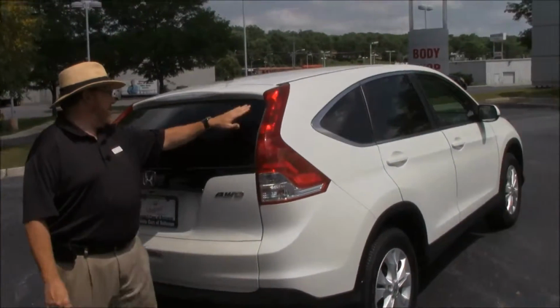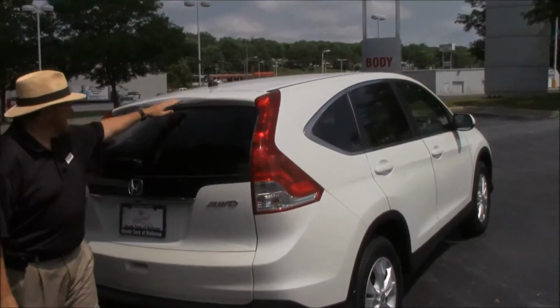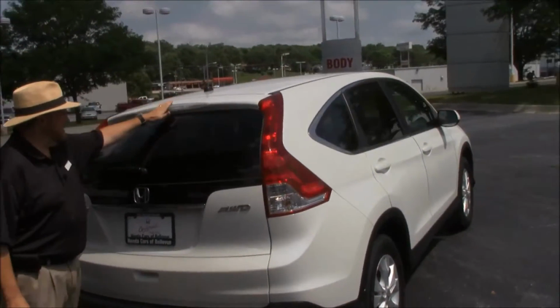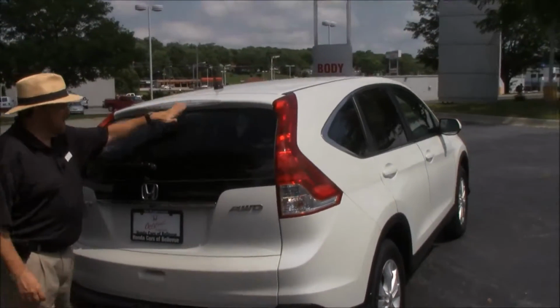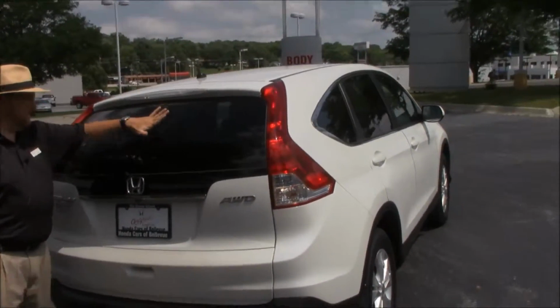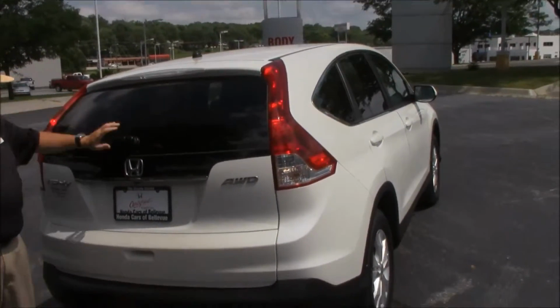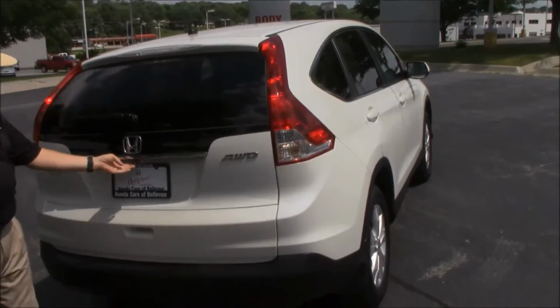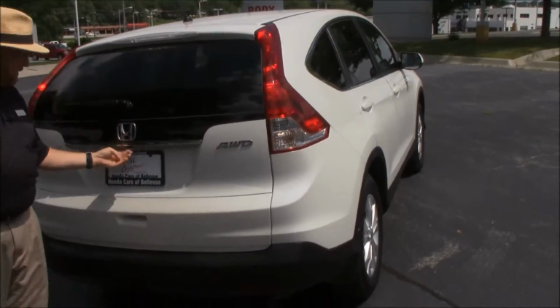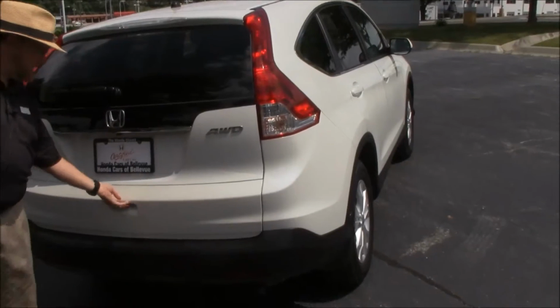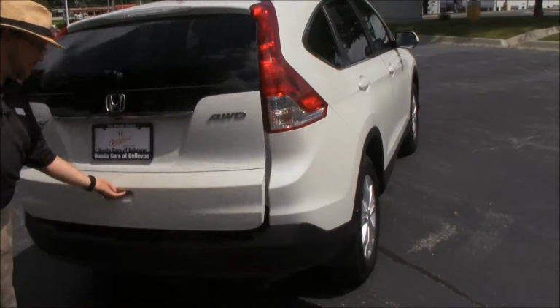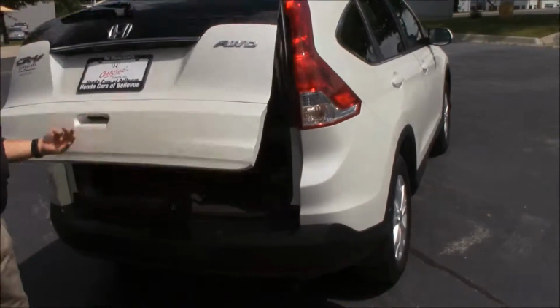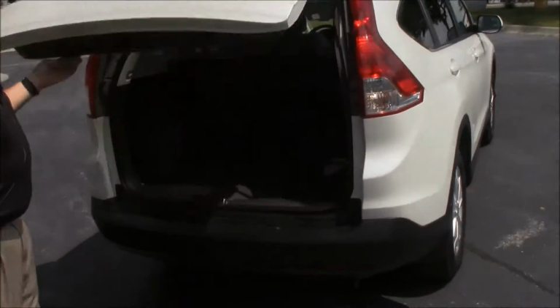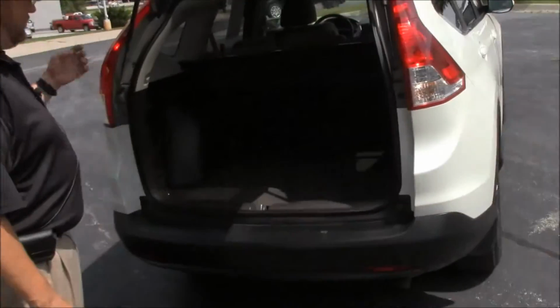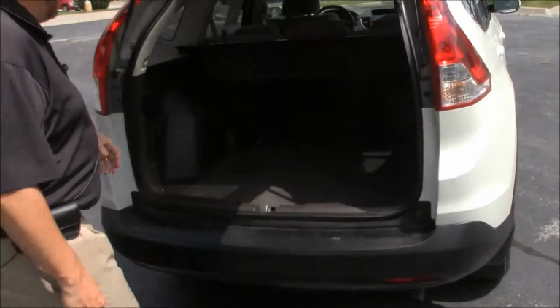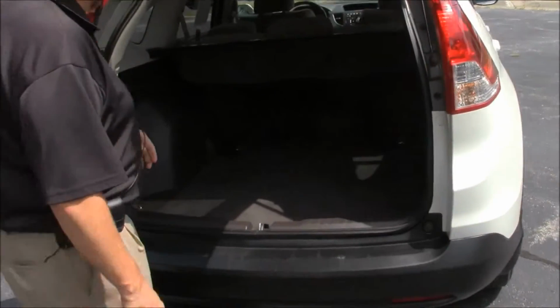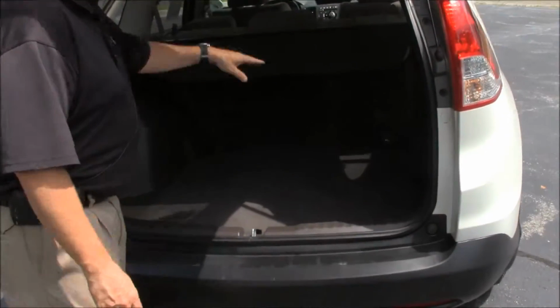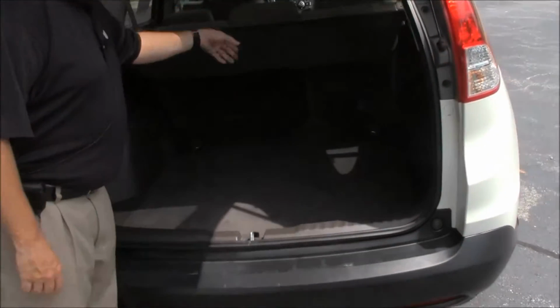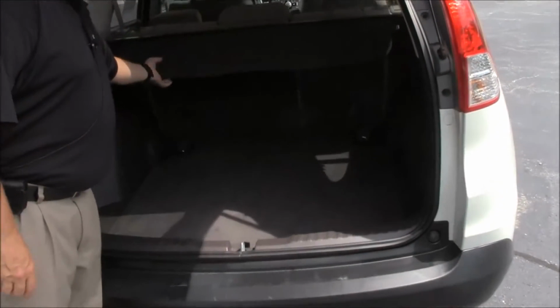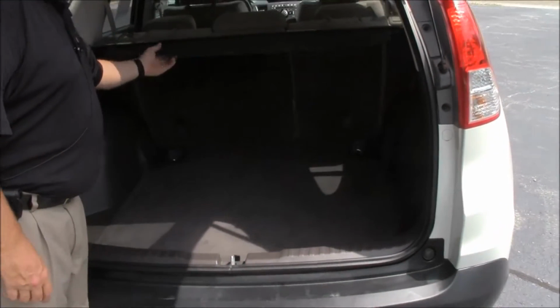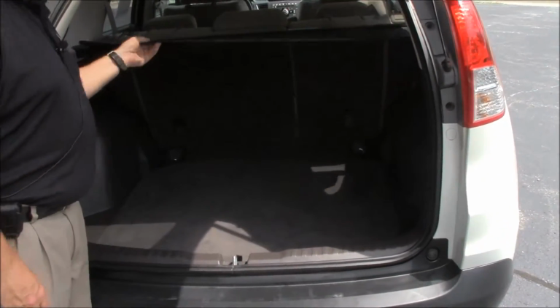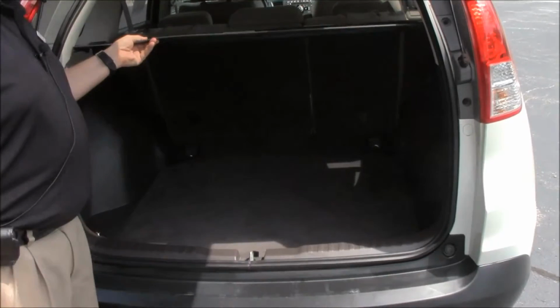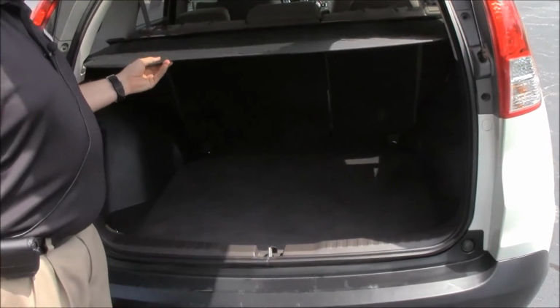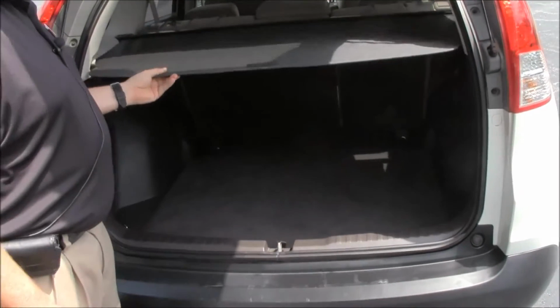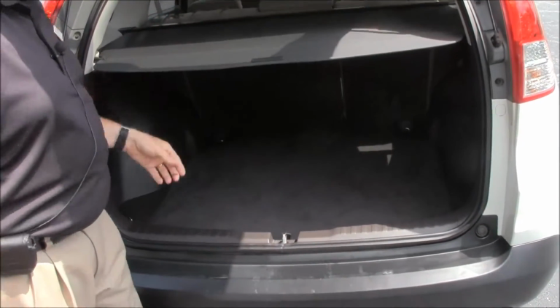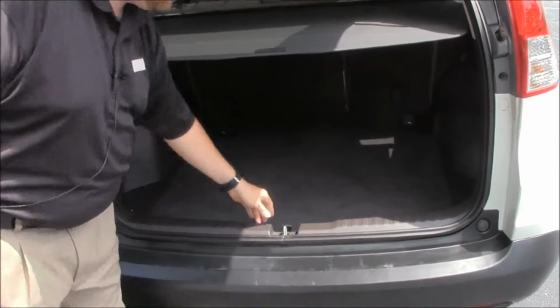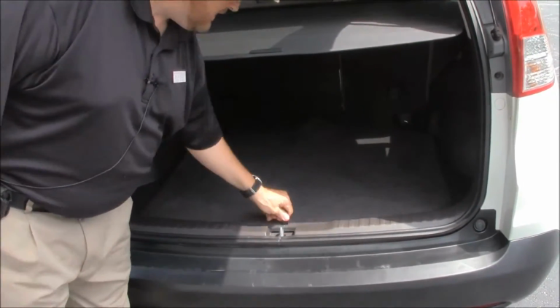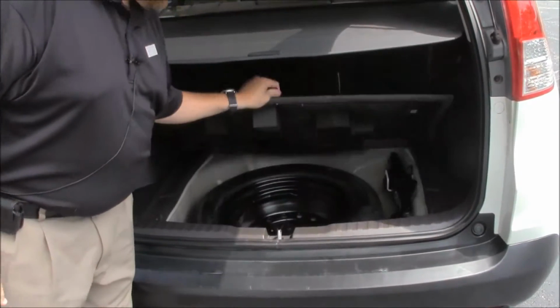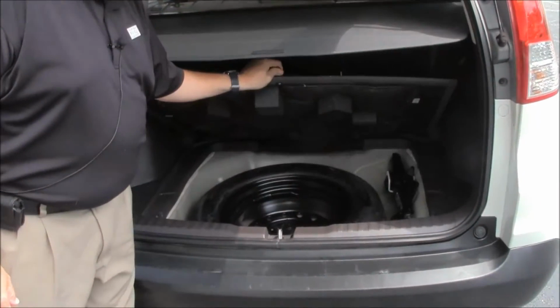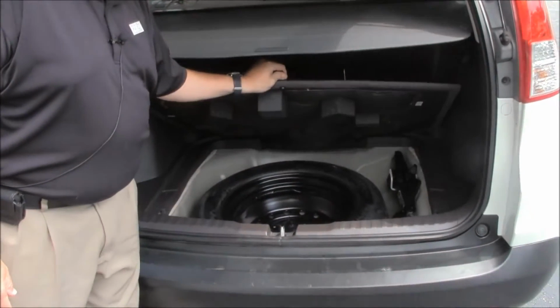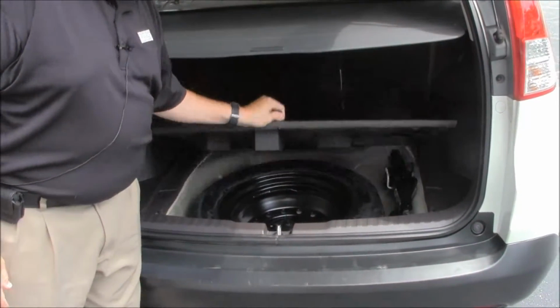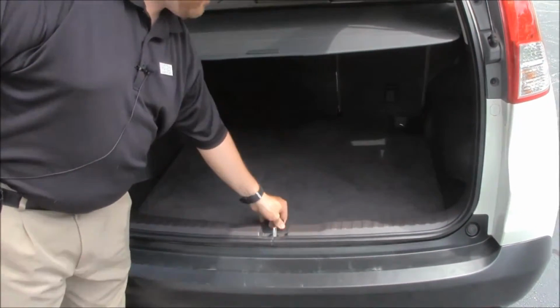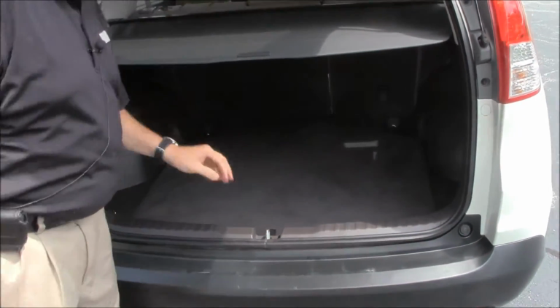High-mount brake lights, rear window defrost and wiper, backup camera standard. Lots of room in the back, 60-40 fold-down seats, cargo area cover to help hide all your goodies. Spare tire, jack and tools underneath — the spare has never been on the ground.